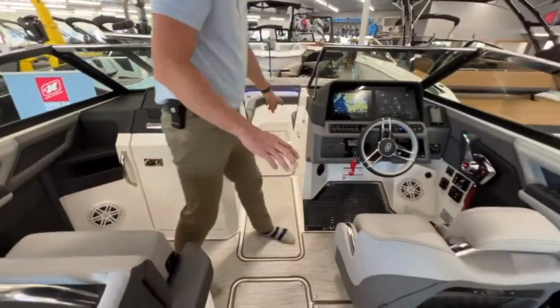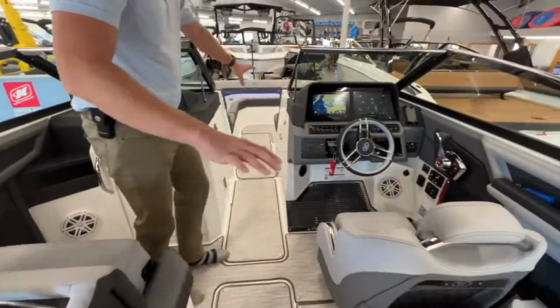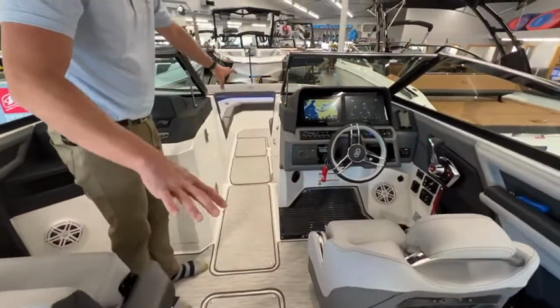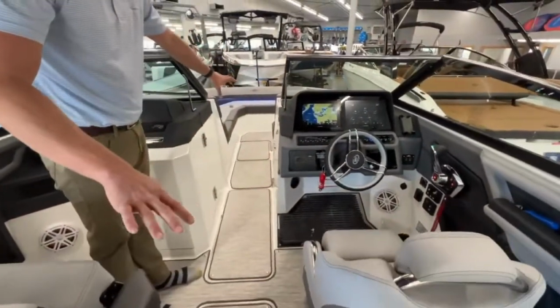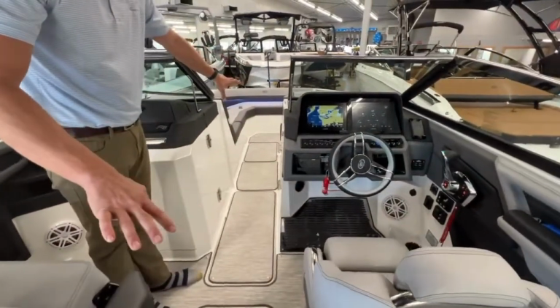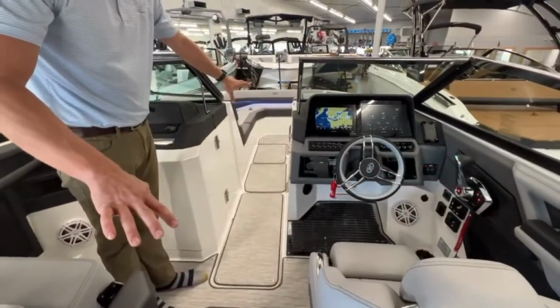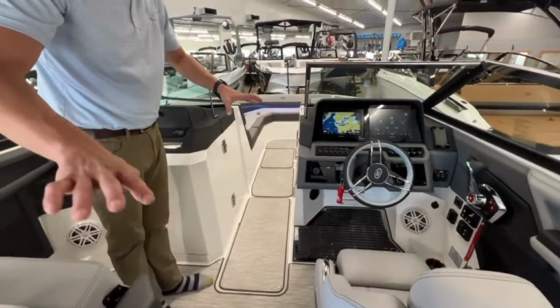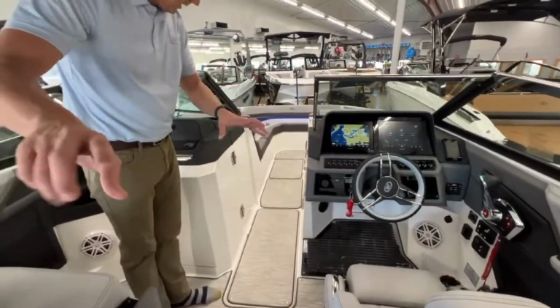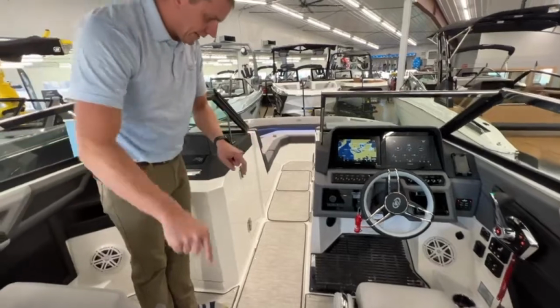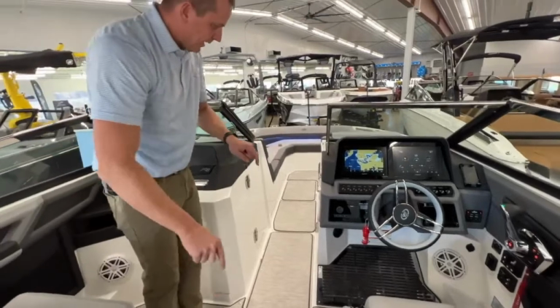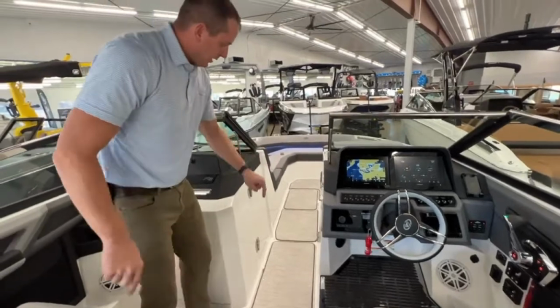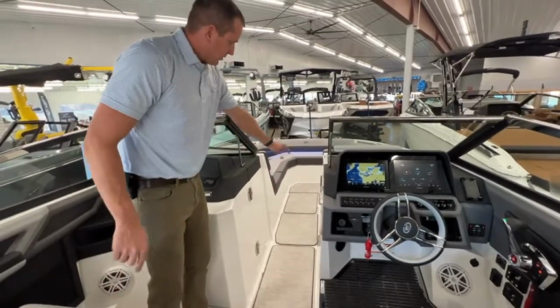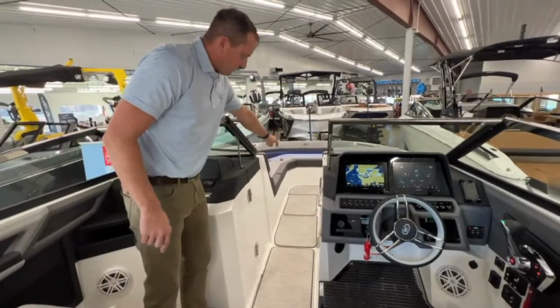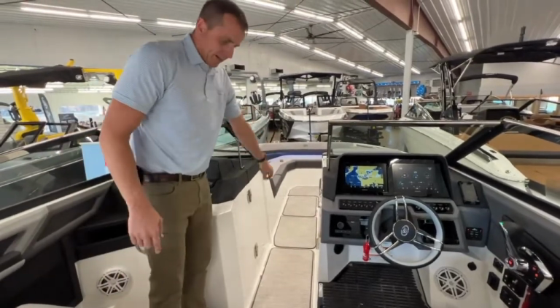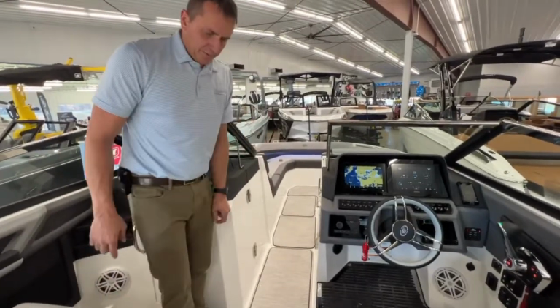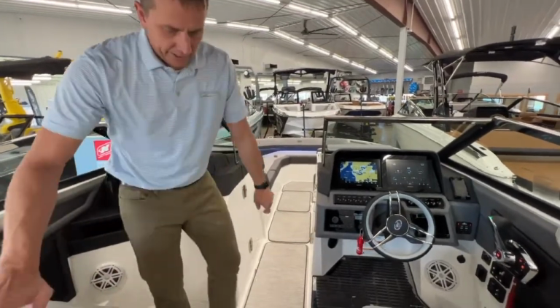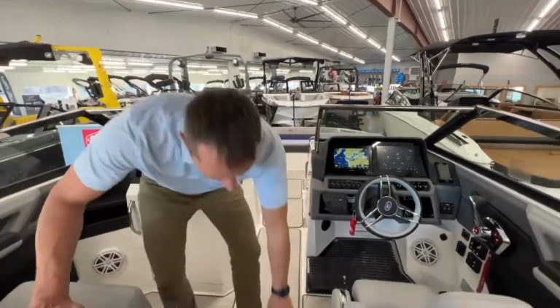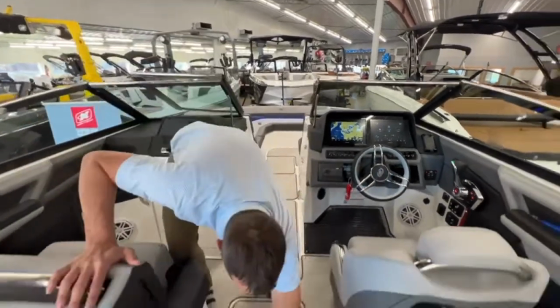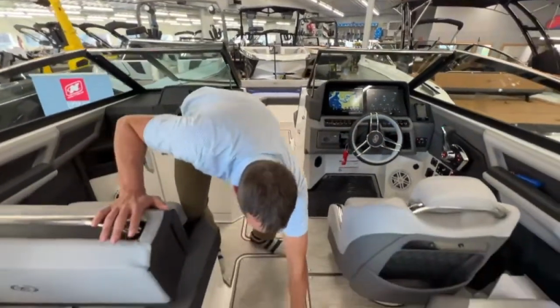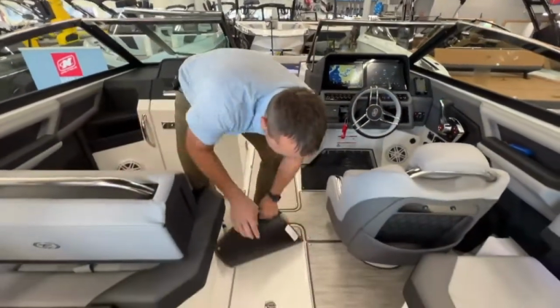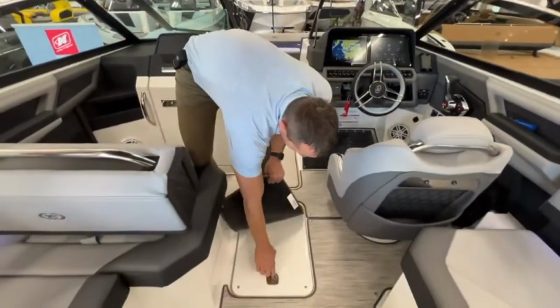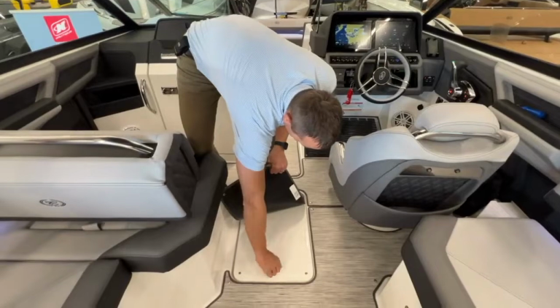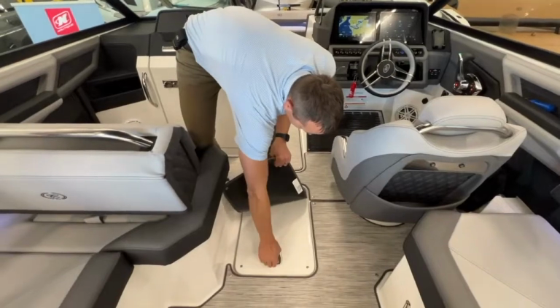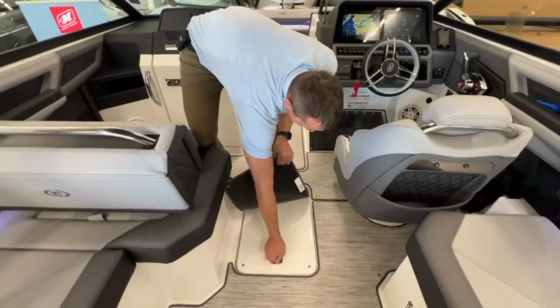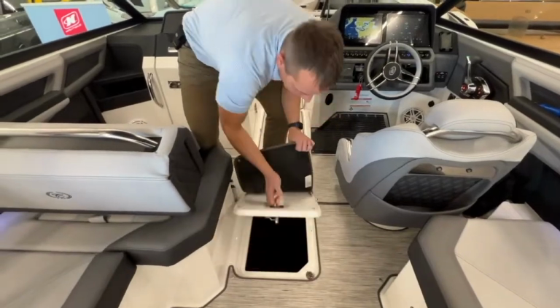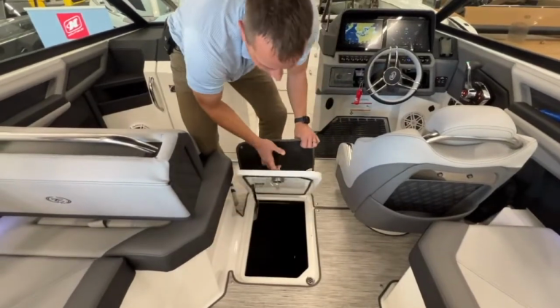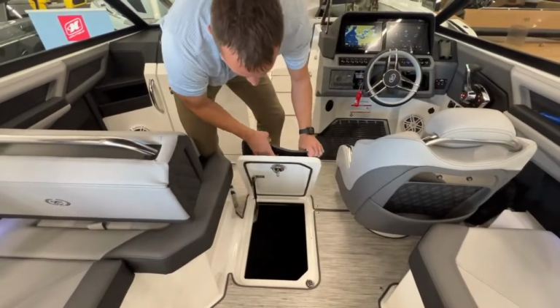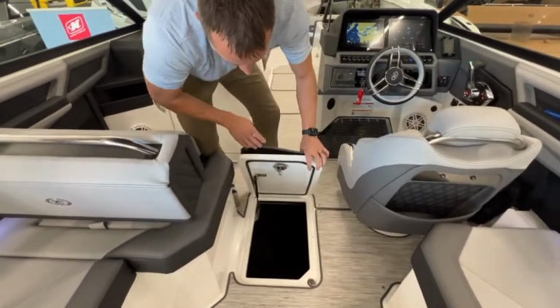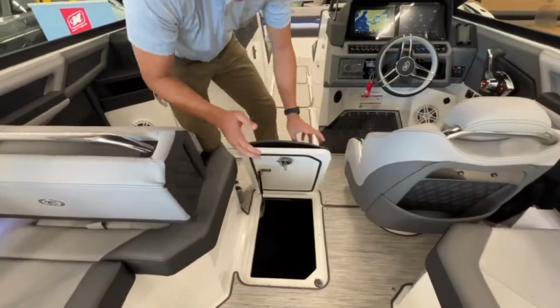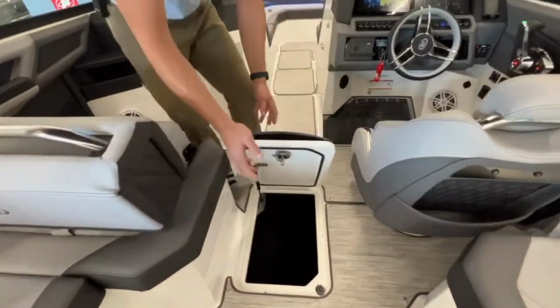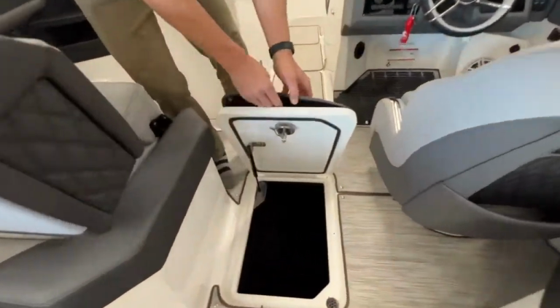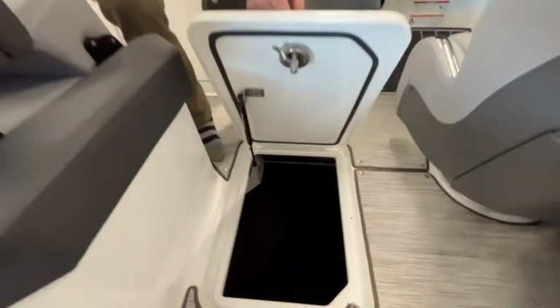One thing I noticed too is we have three different storage spots in the floor. We've got one right here in the middle — you could put maybe larger fenders in there, really utilizing all areas of the boat for storage.